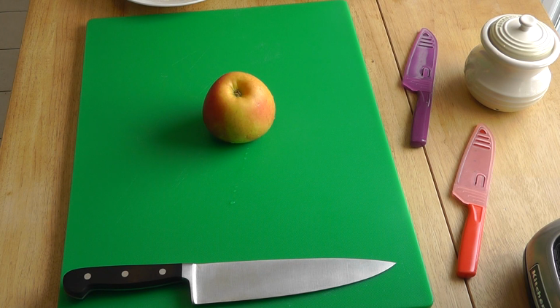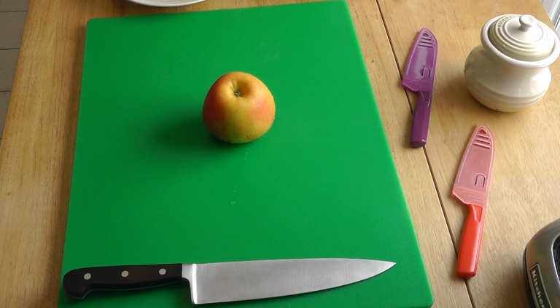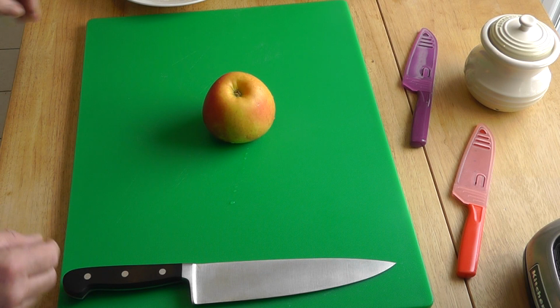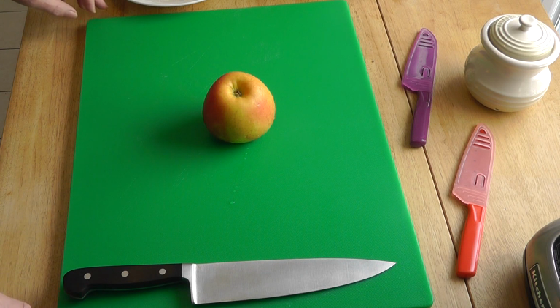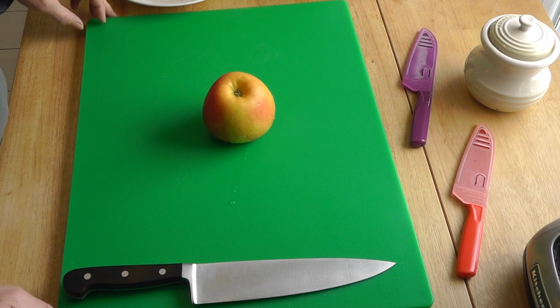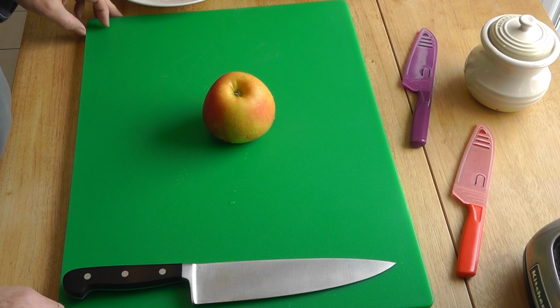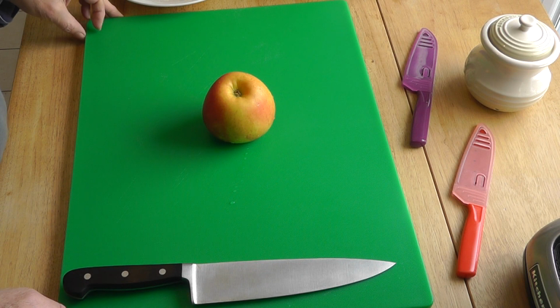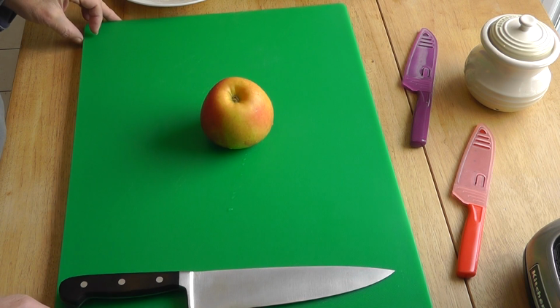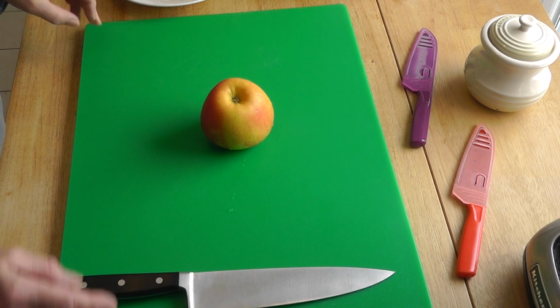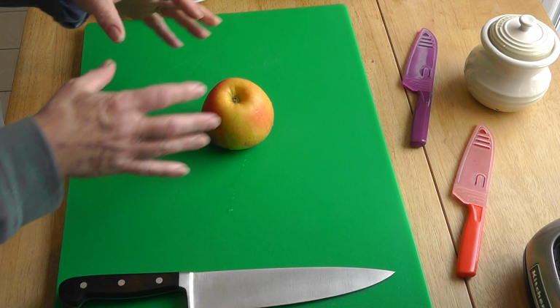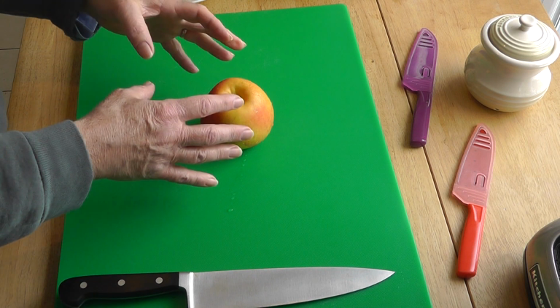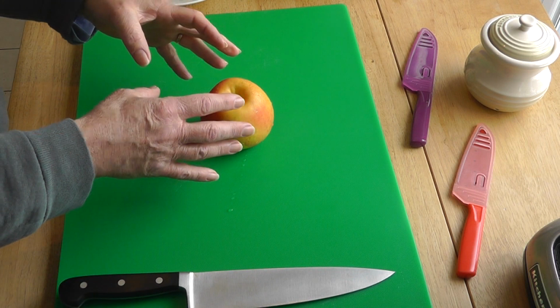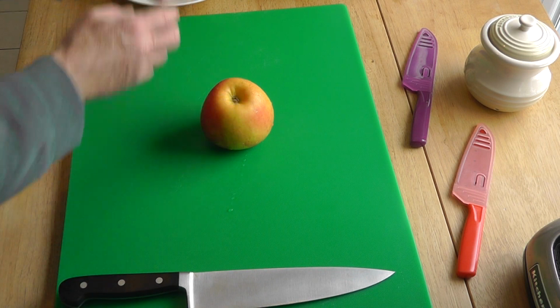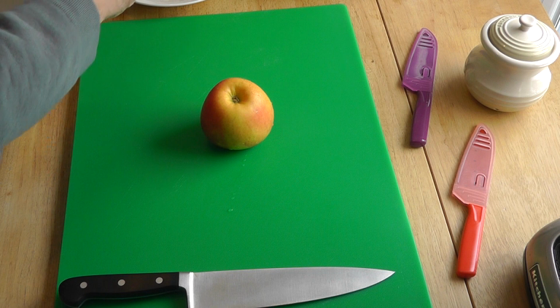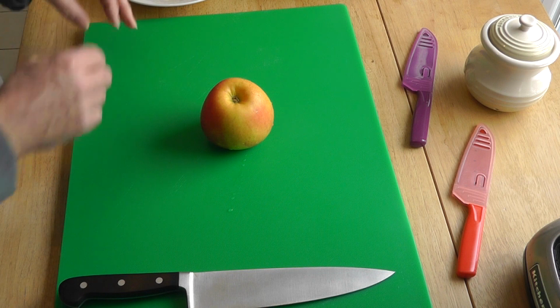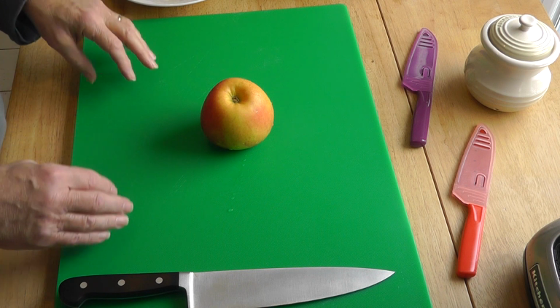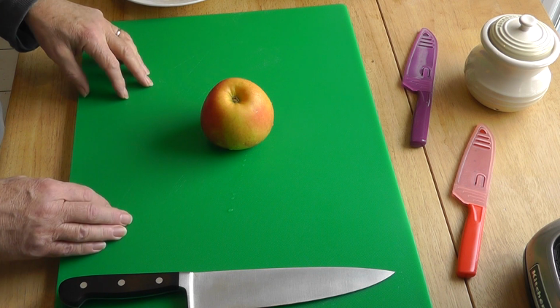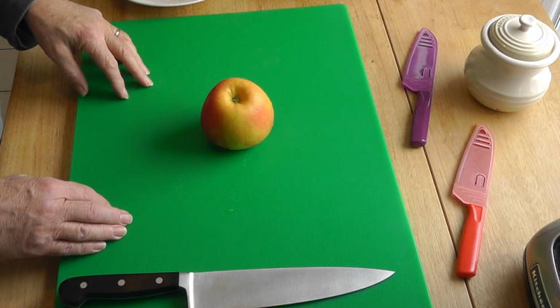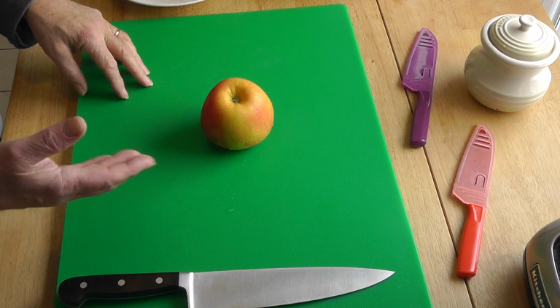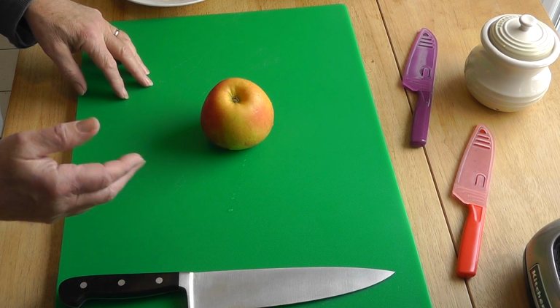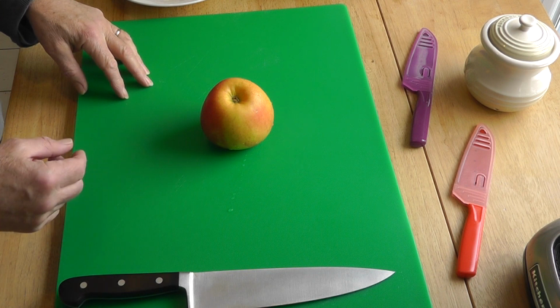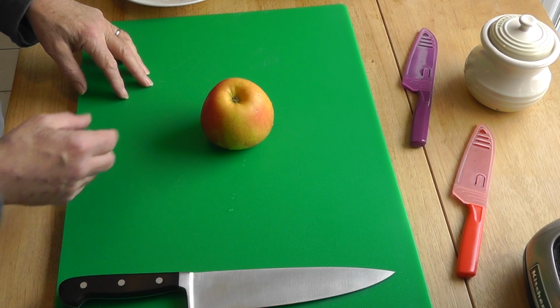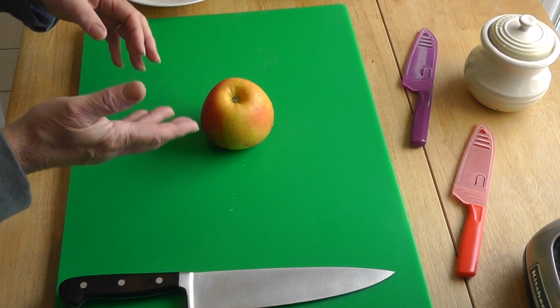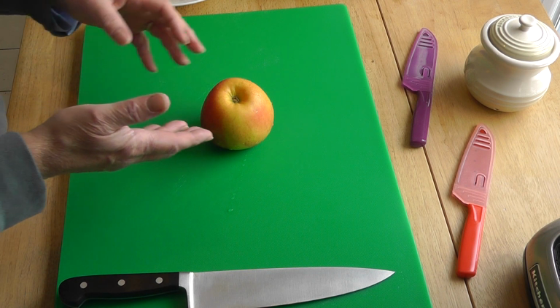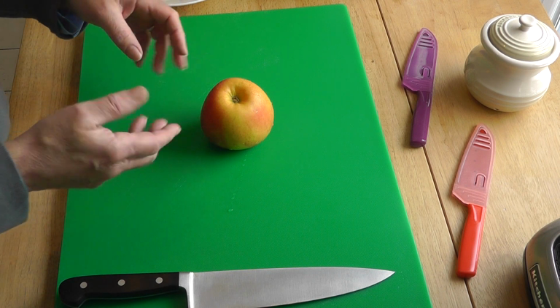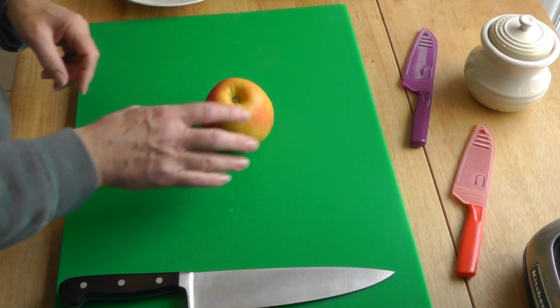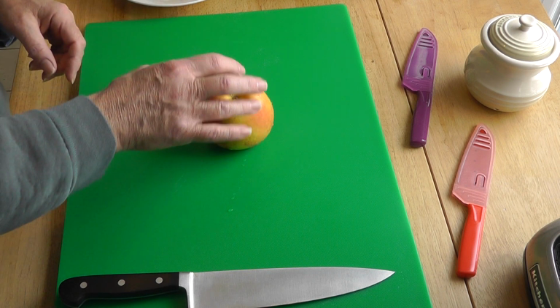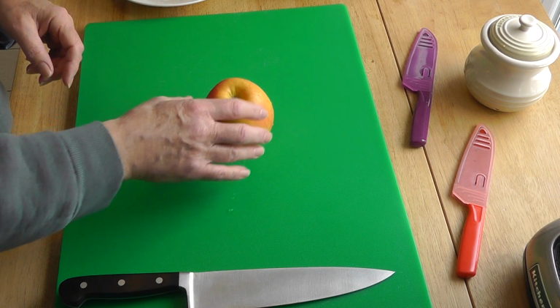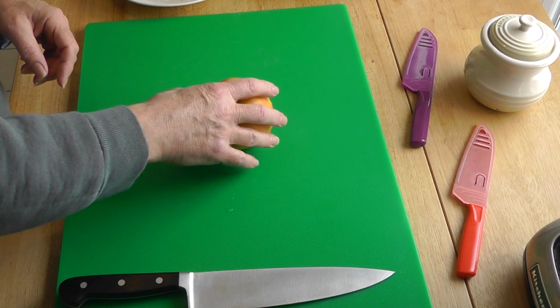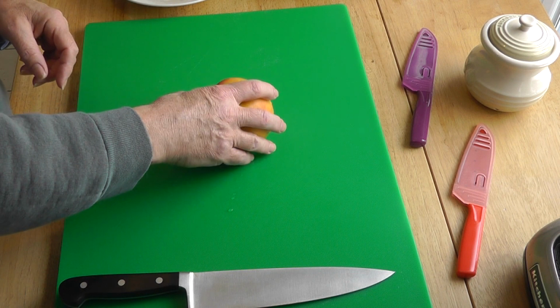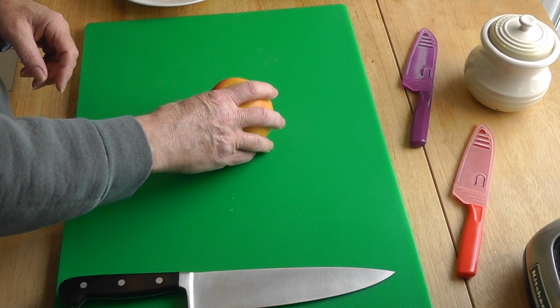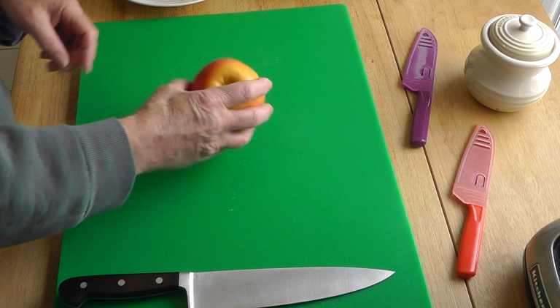We're going to chop up an apple today for breakfast, just to put it on the cereal. The thing about an apple is it's got a core, so you've got to deal with that.